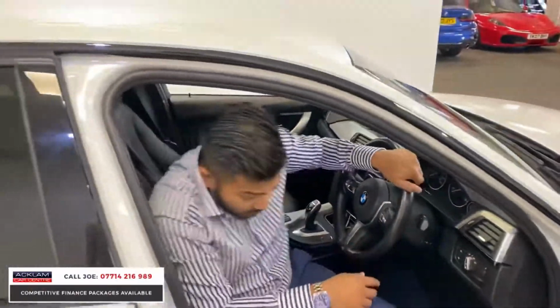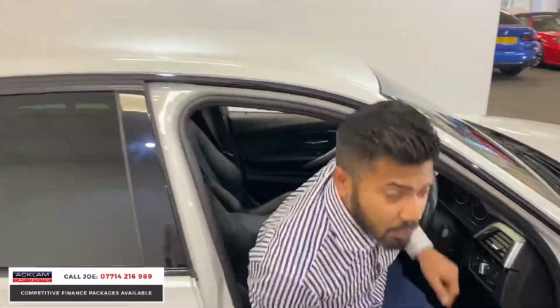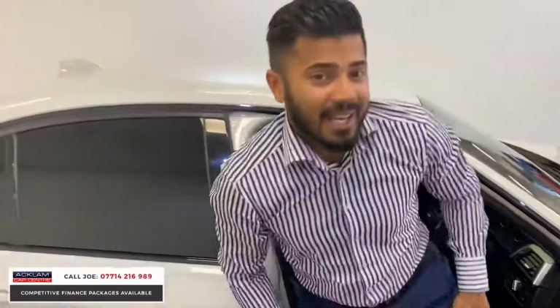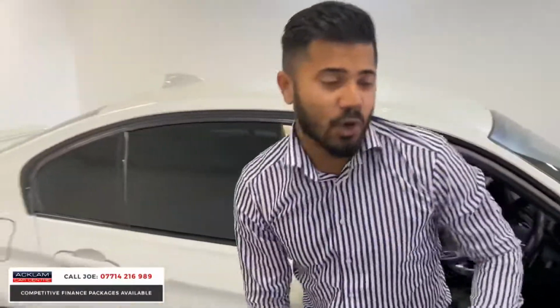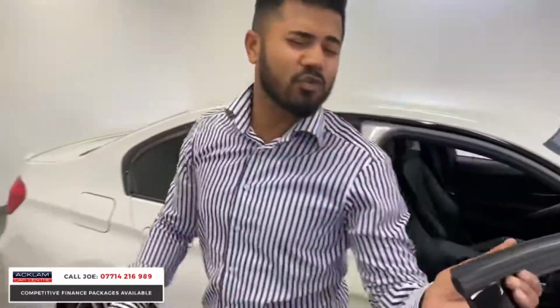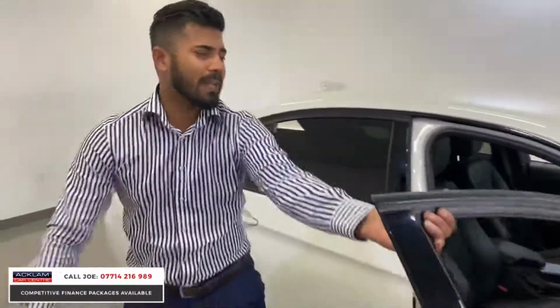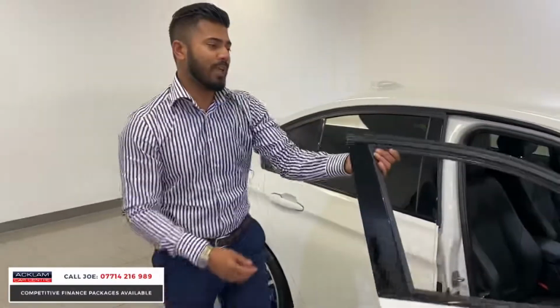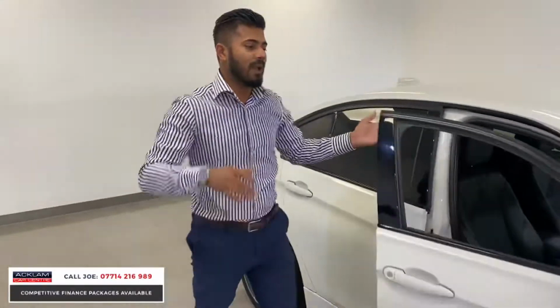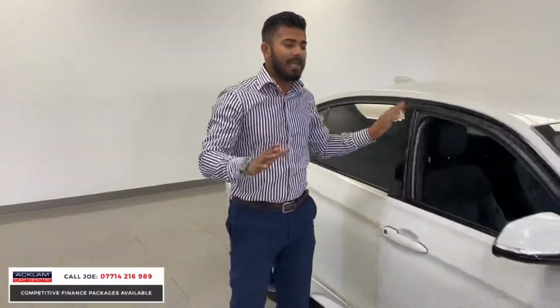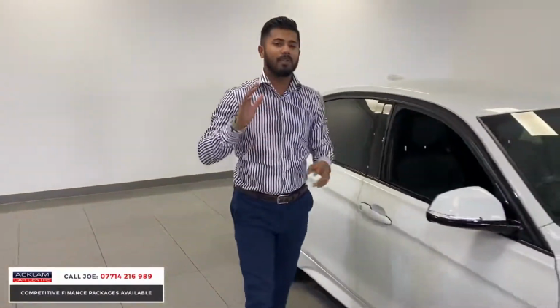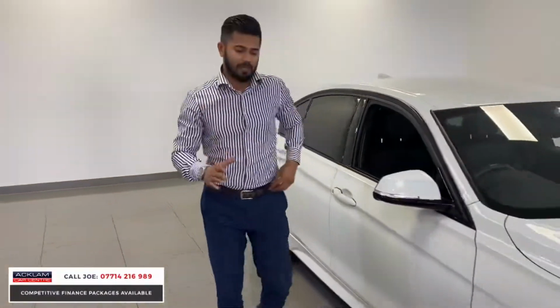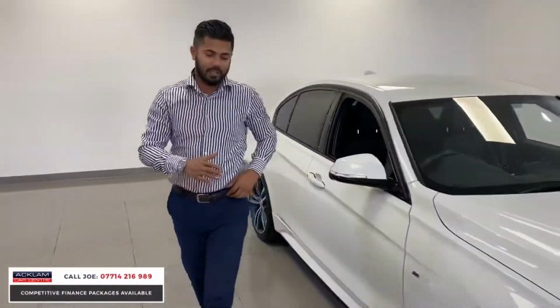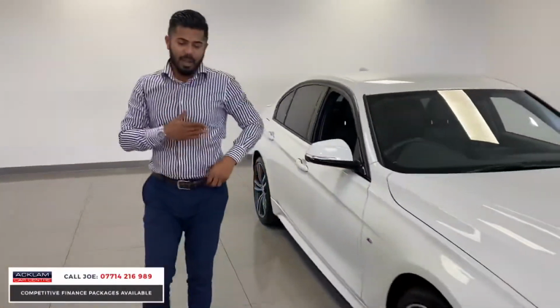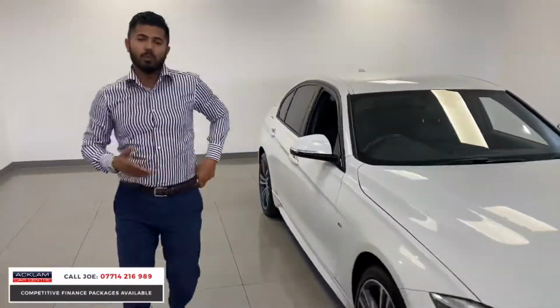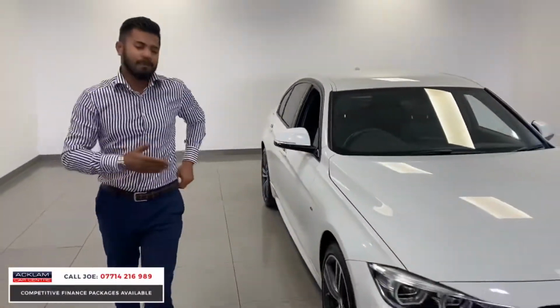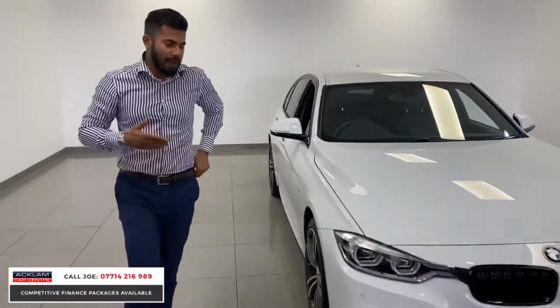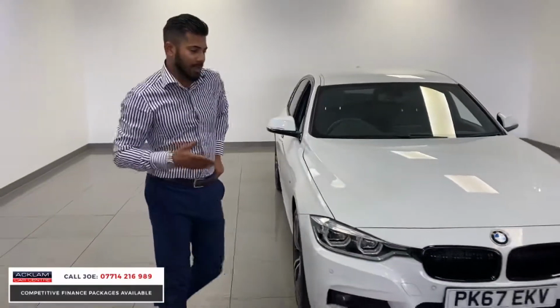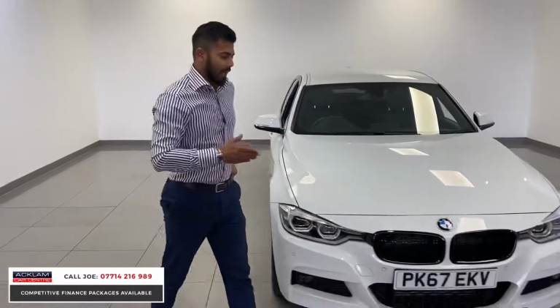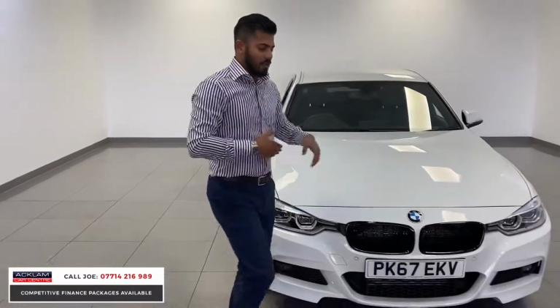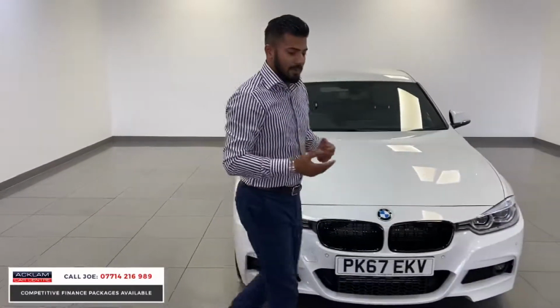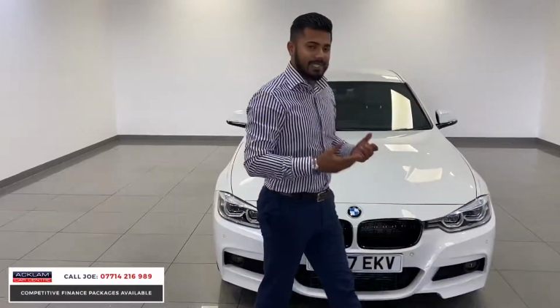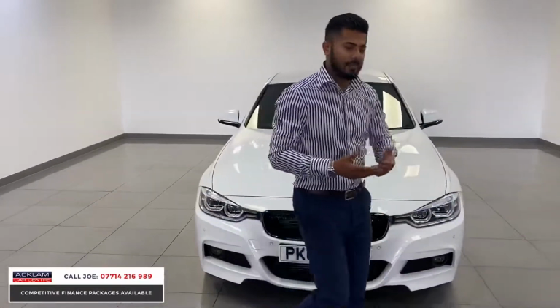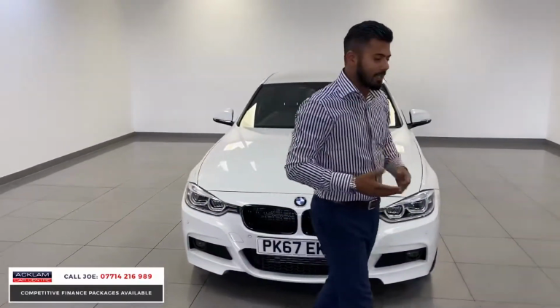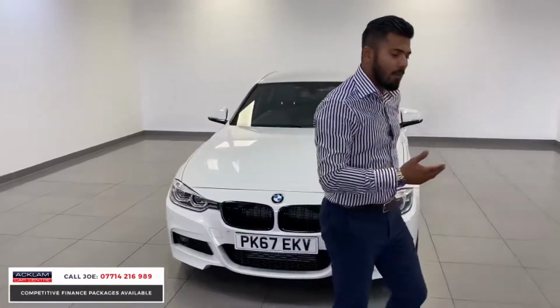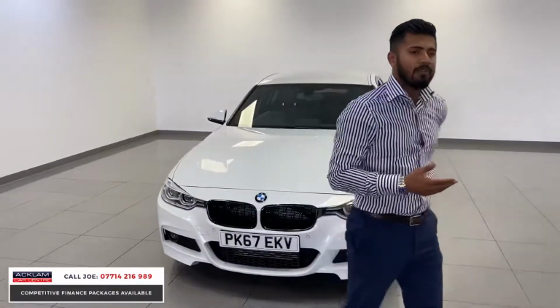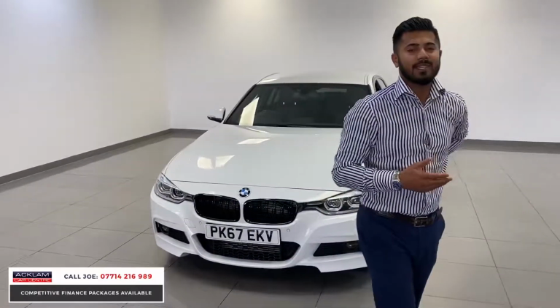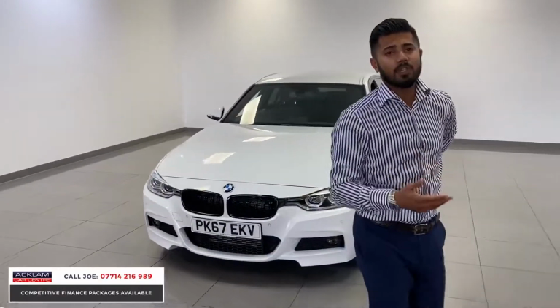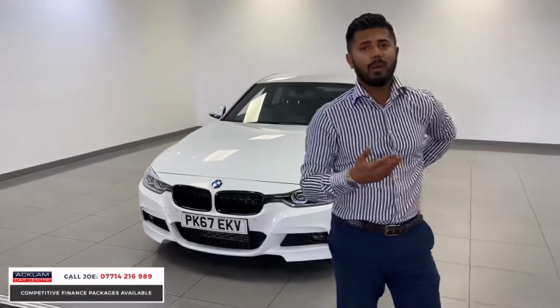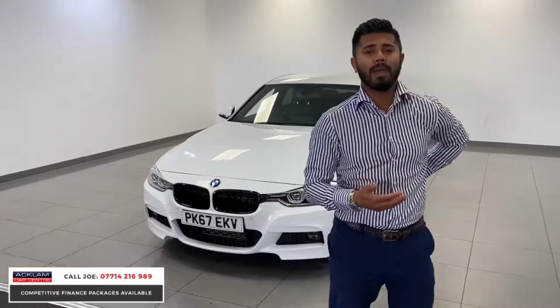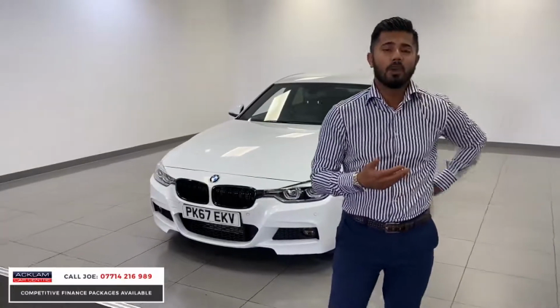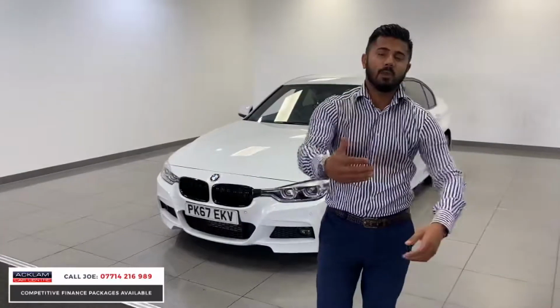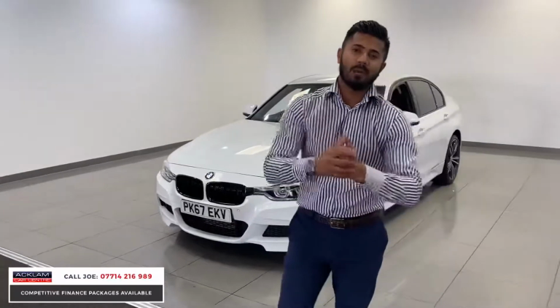At £21,900 it is tremendous value, mainly because of the specification. I don't wish to badmouth any other garage, but when we advertise cars we do look at our competitors and see what else is out there.